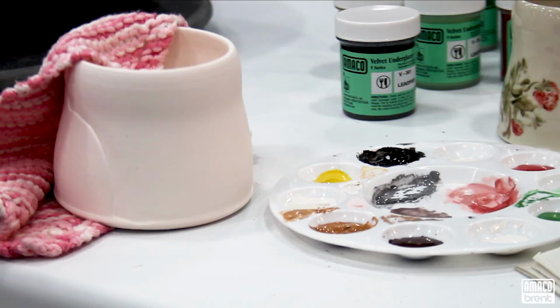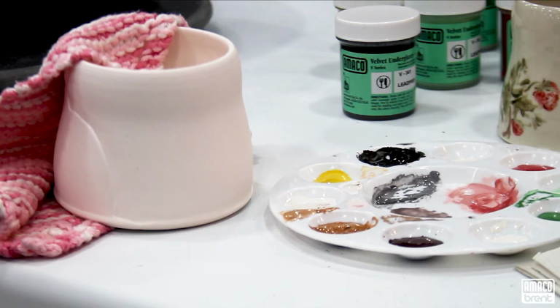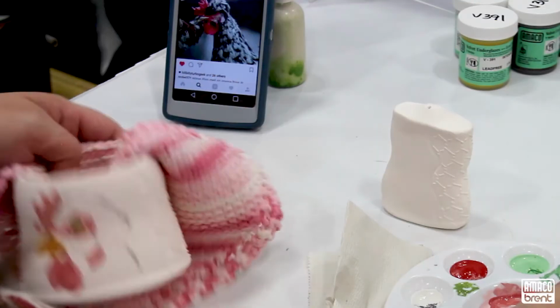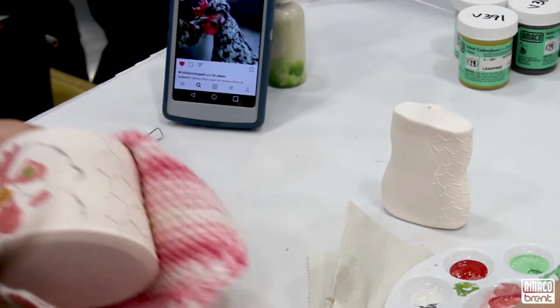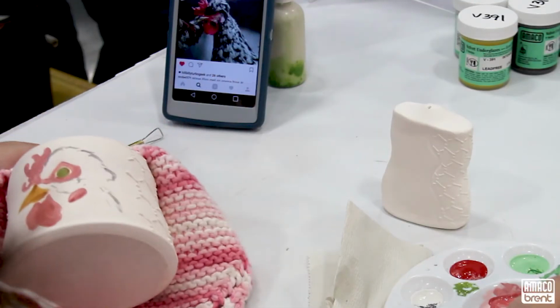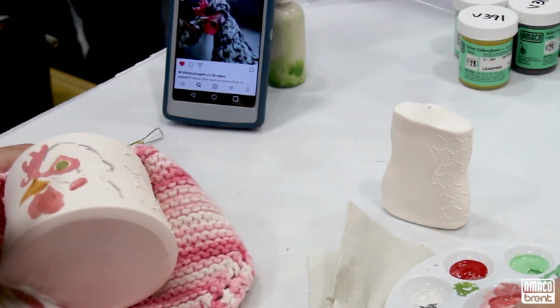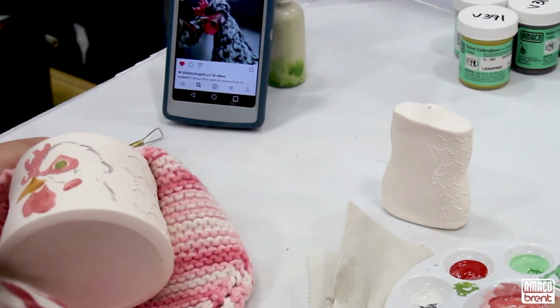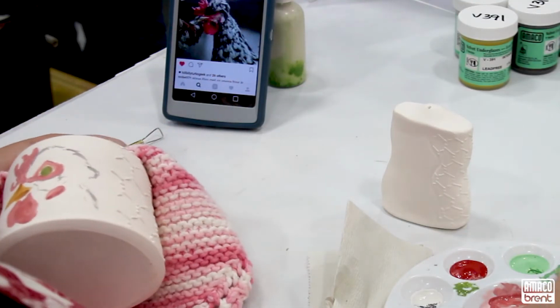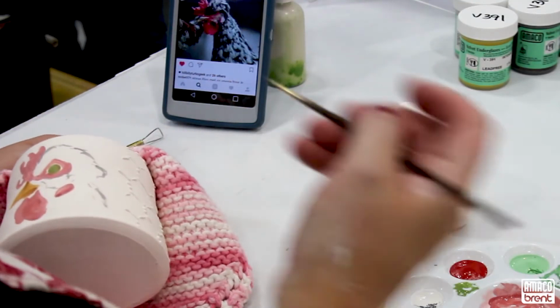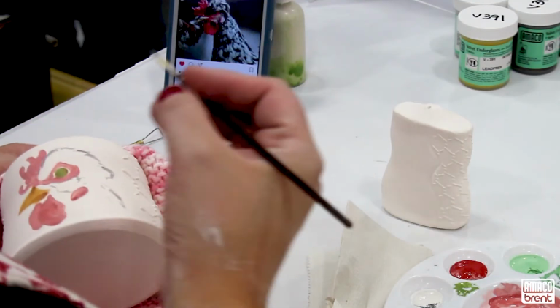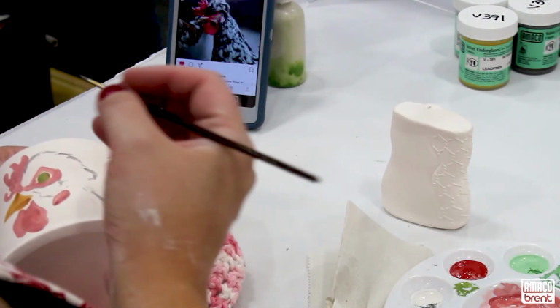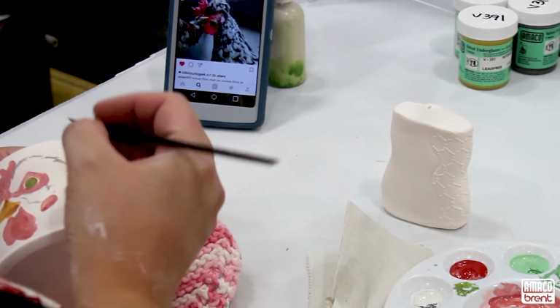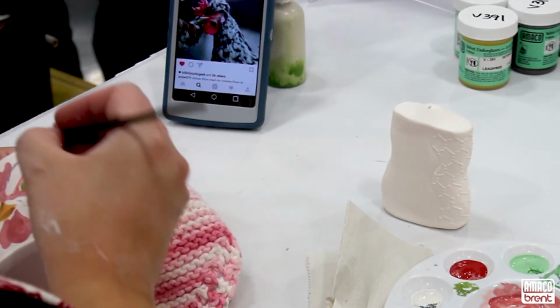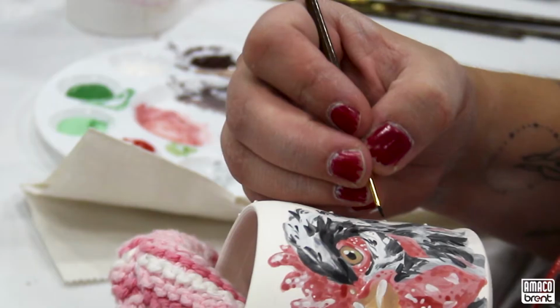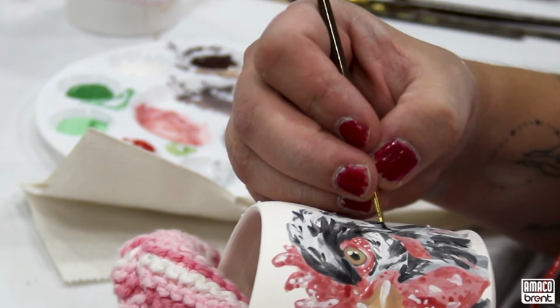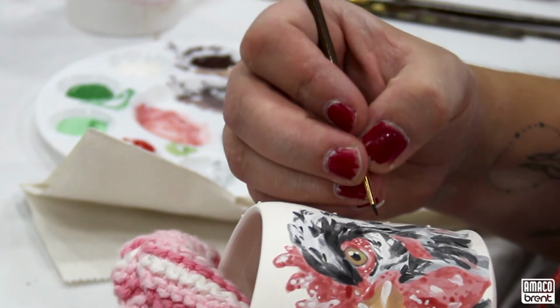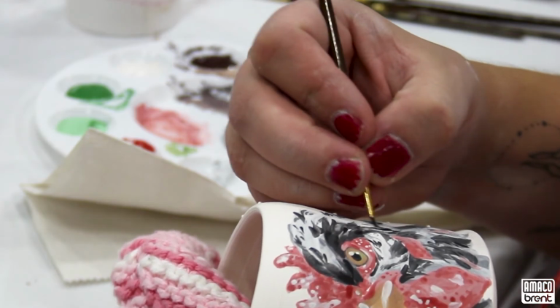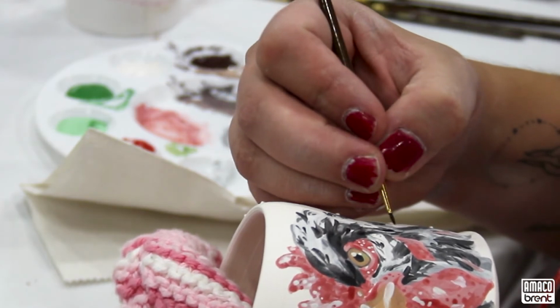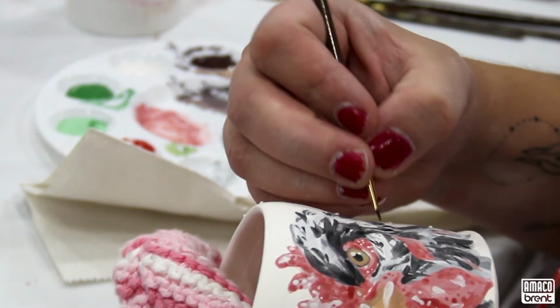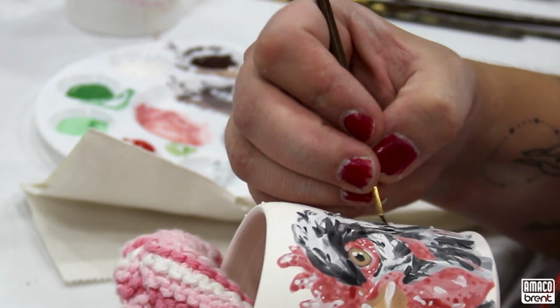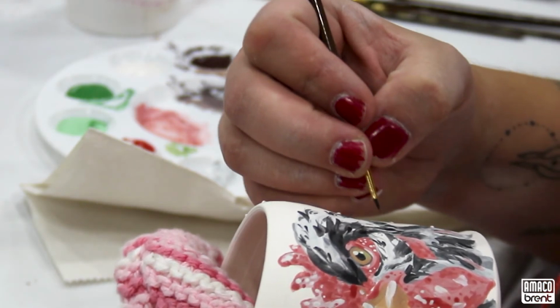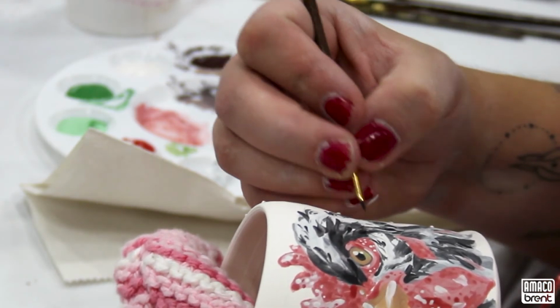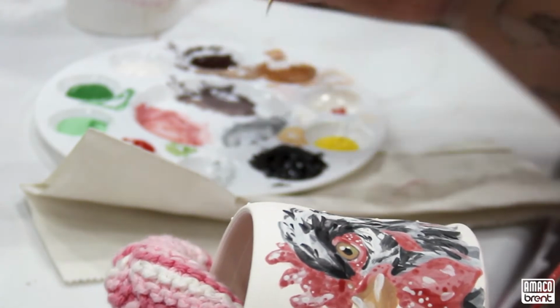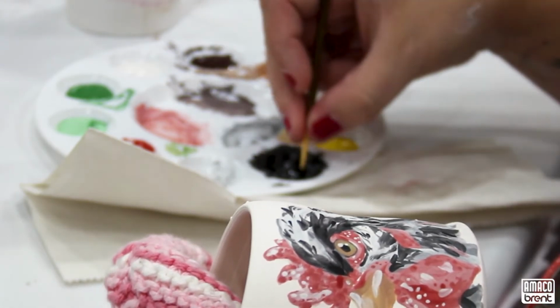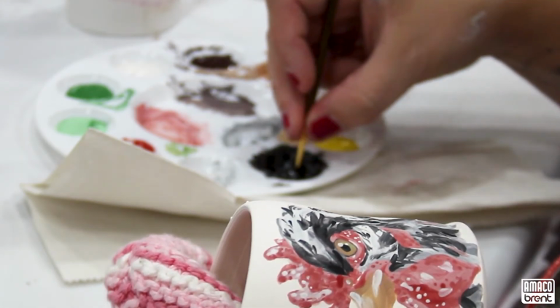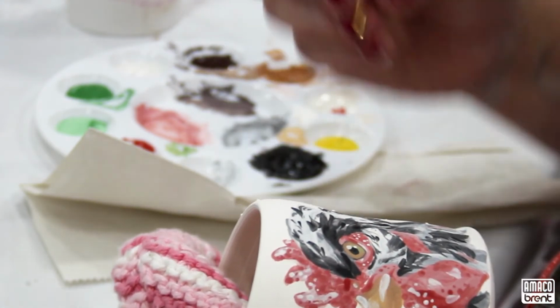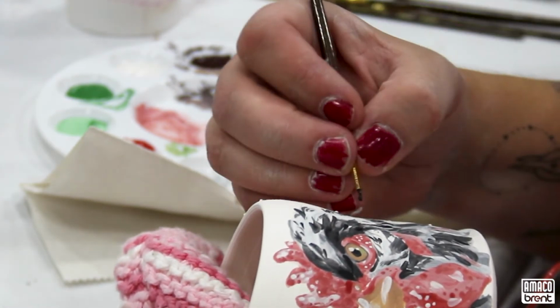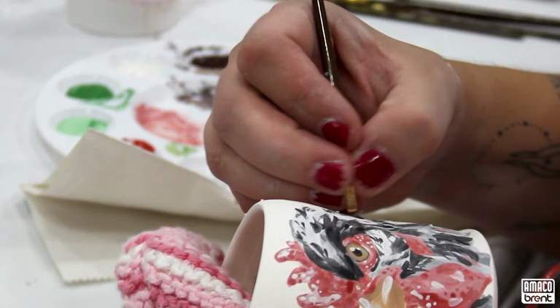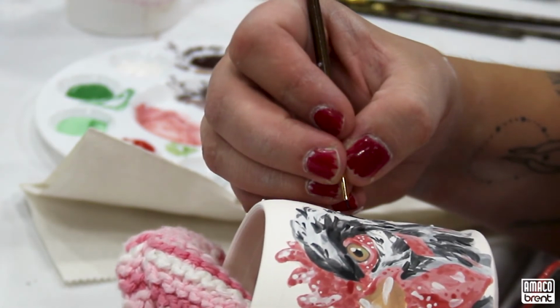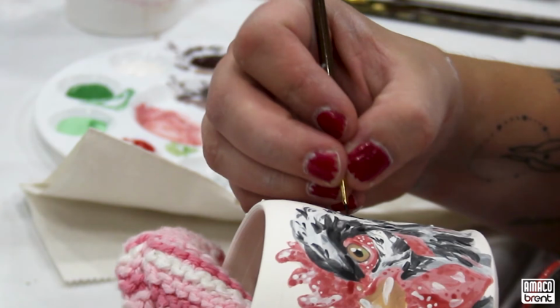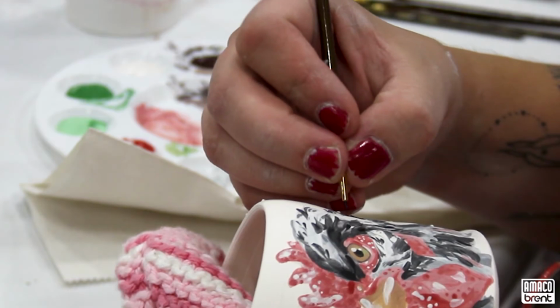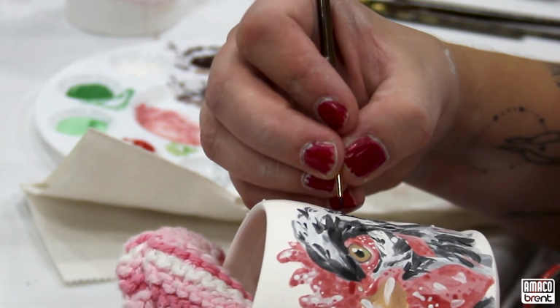They just give a really good, really defined, intense color. They're really reliable and I just love the way that they kind of help me bring my animals to life when I'm working on my pots.